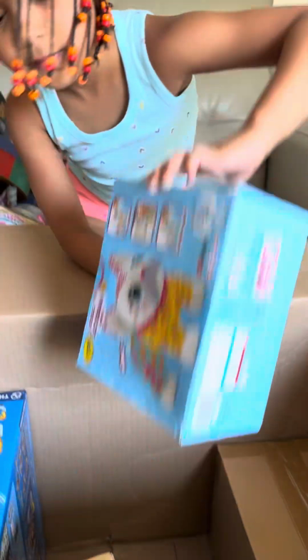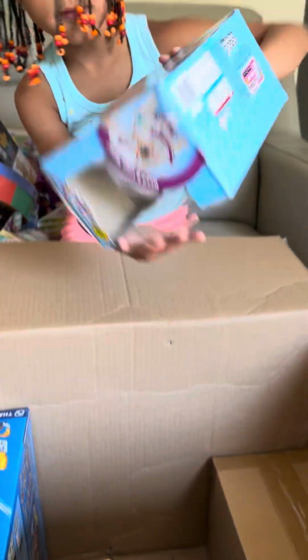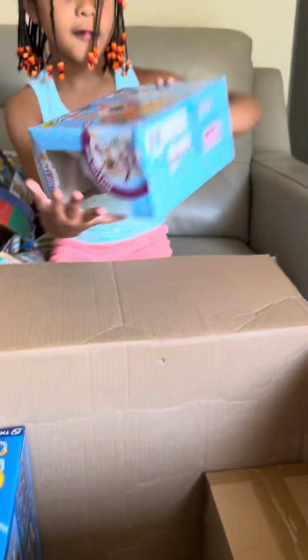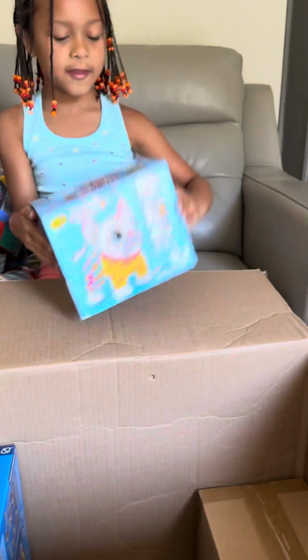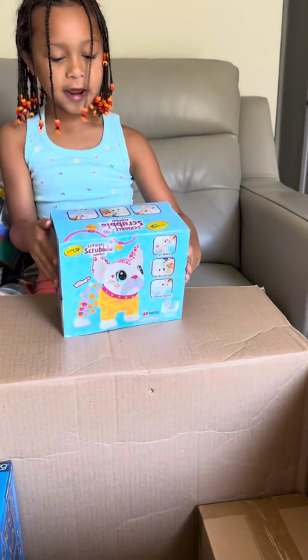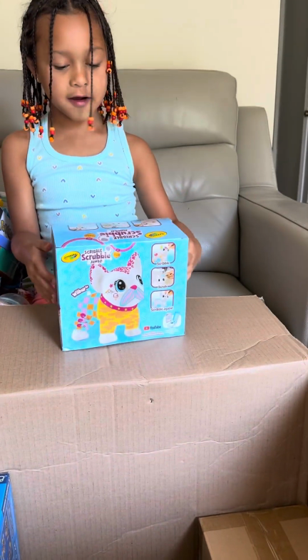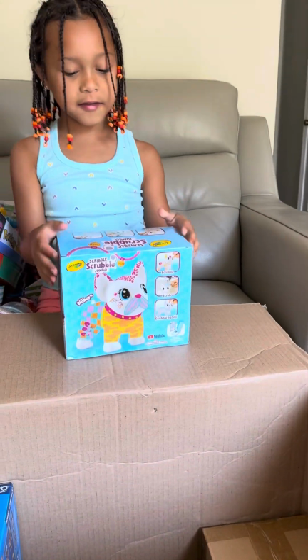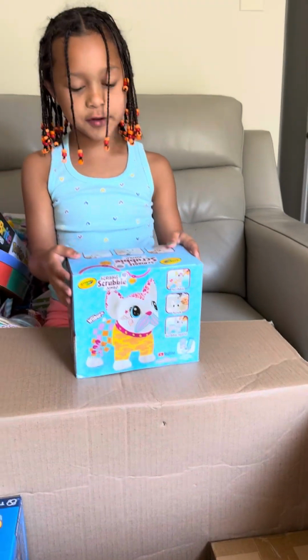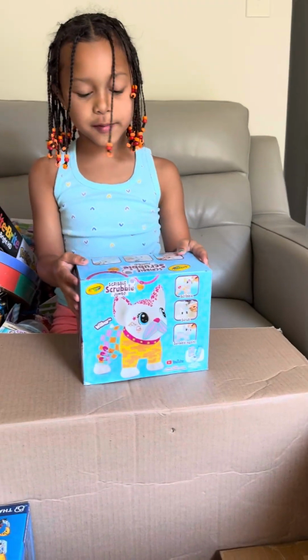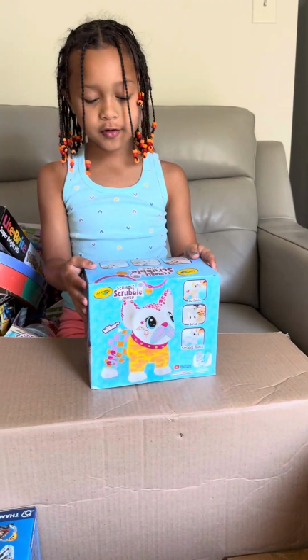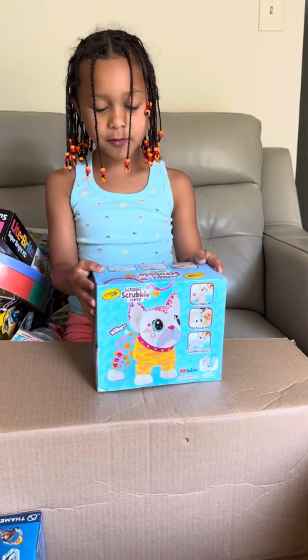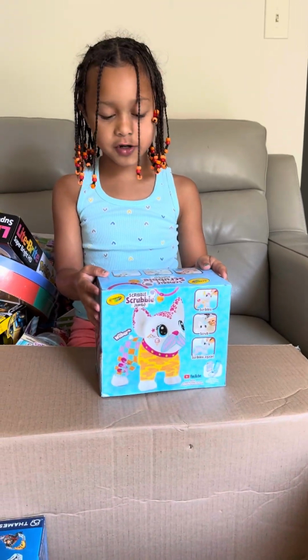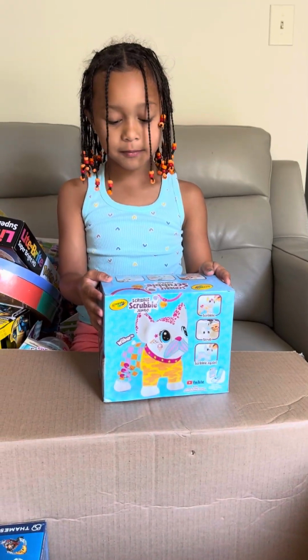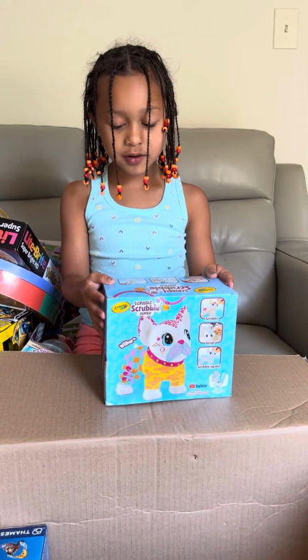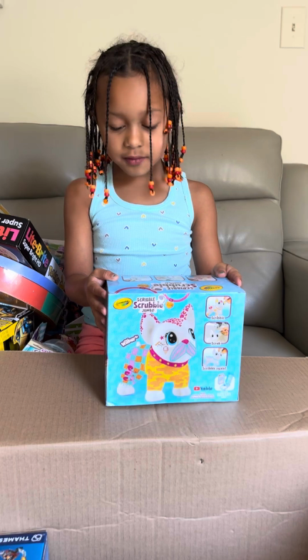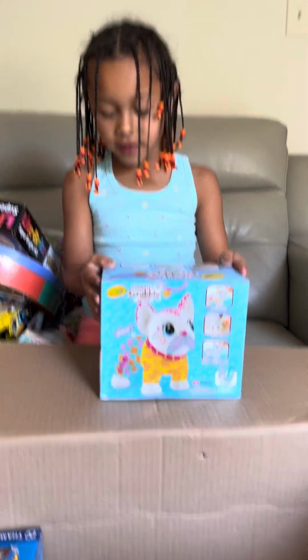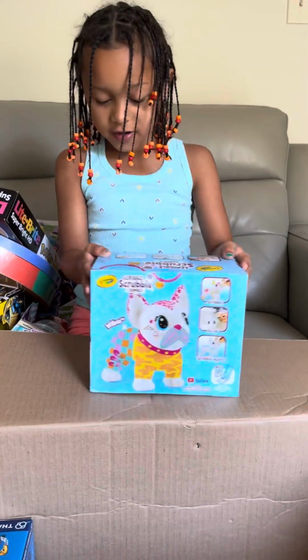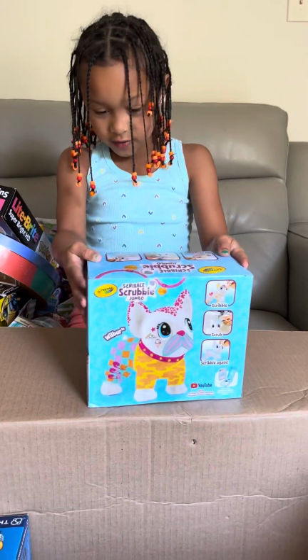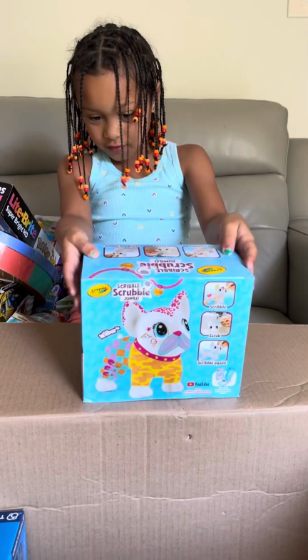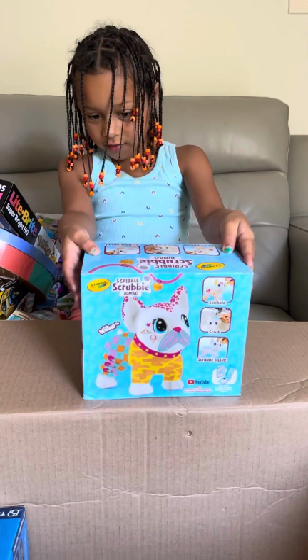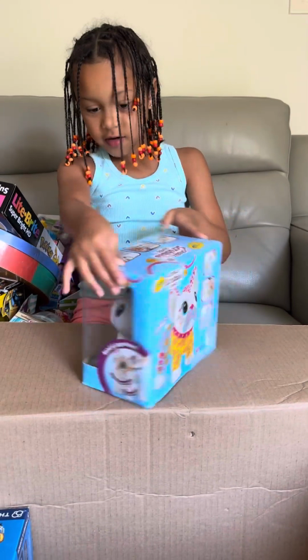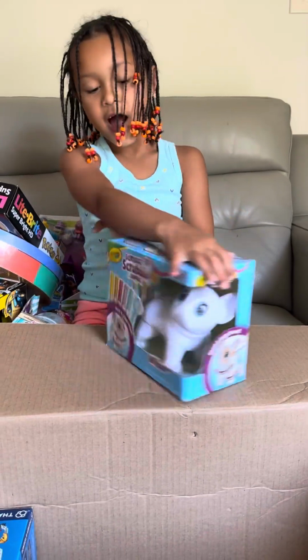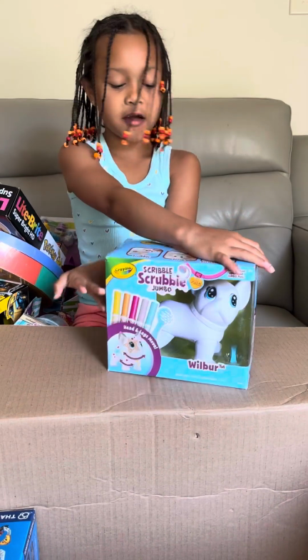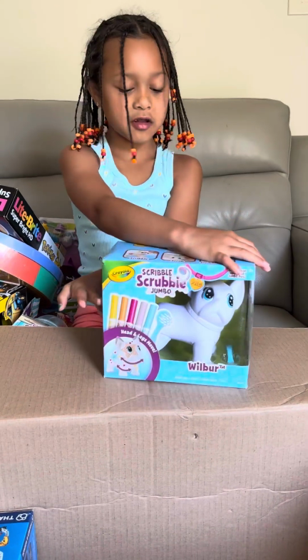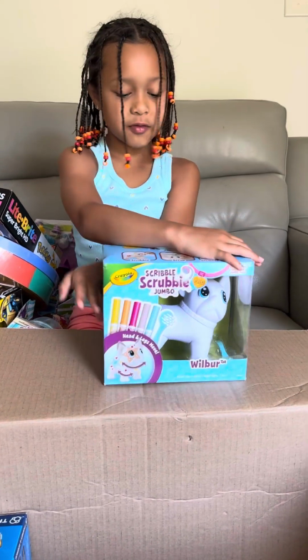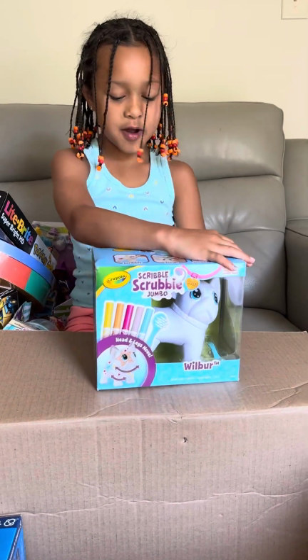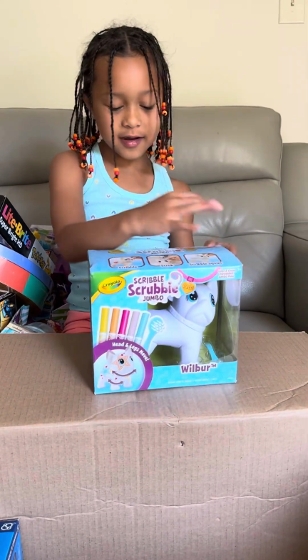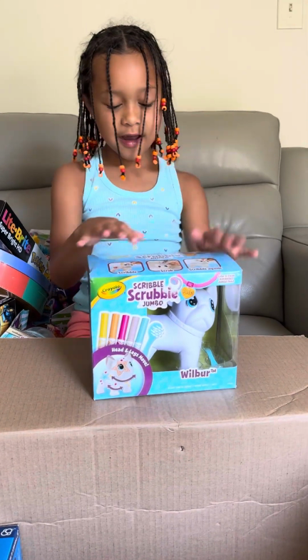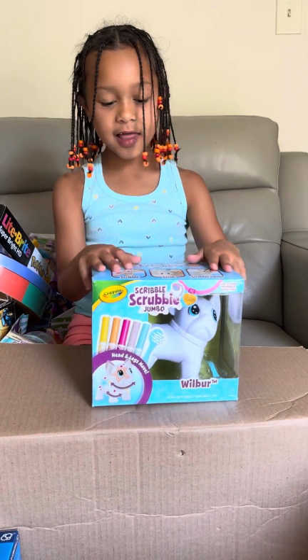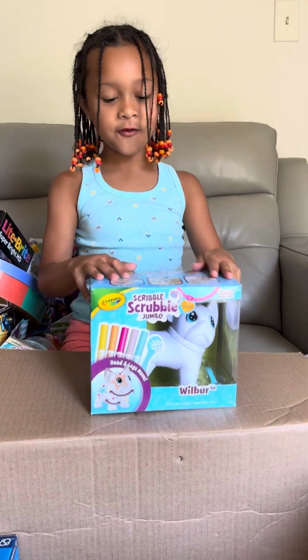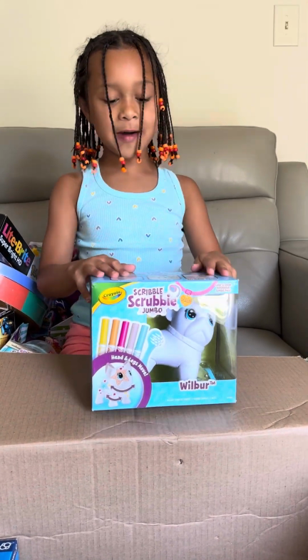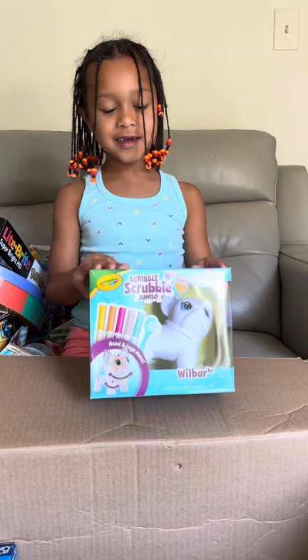And then I got this Scoble Scoble Jumbo, so cool. I got the little pug — I love pugs.